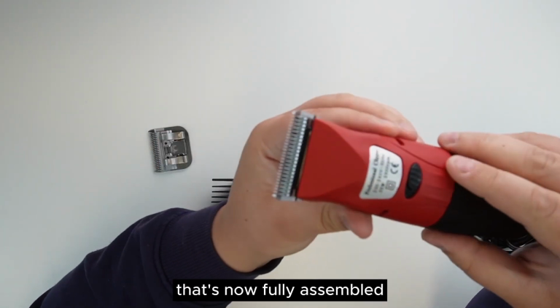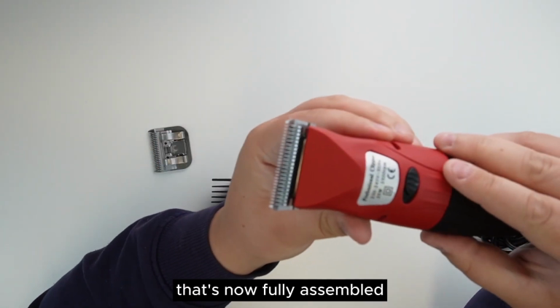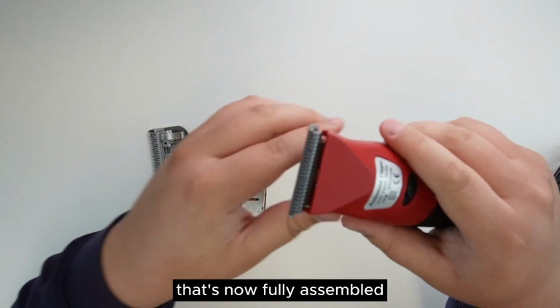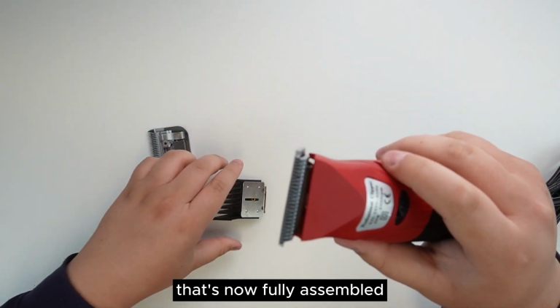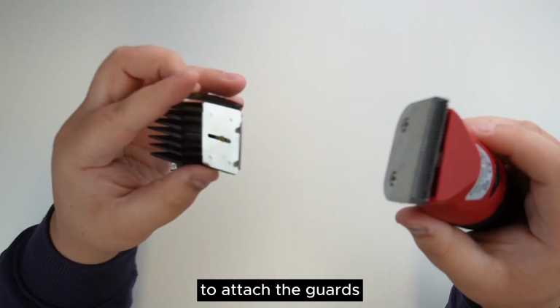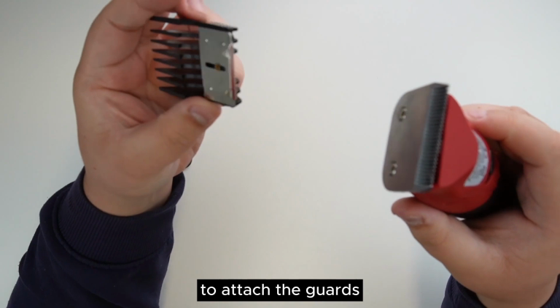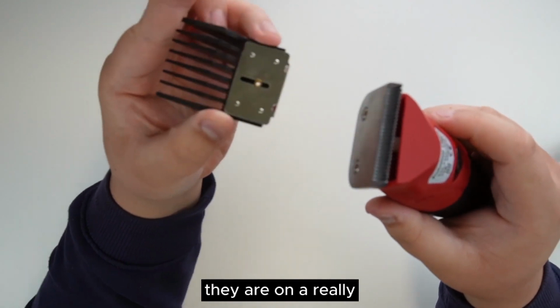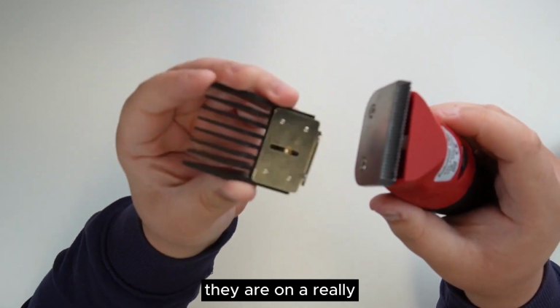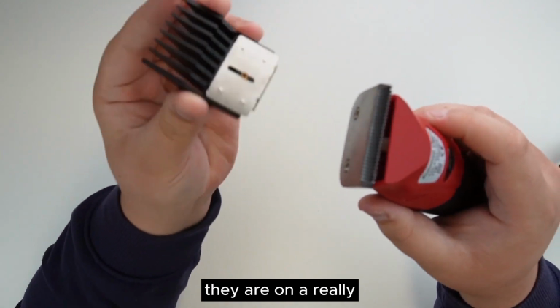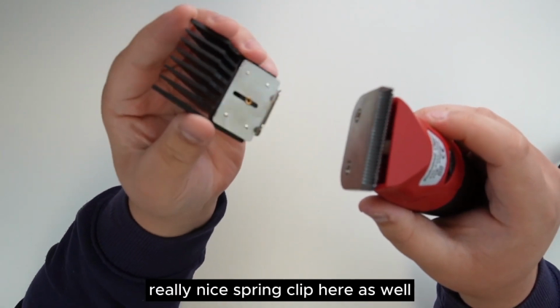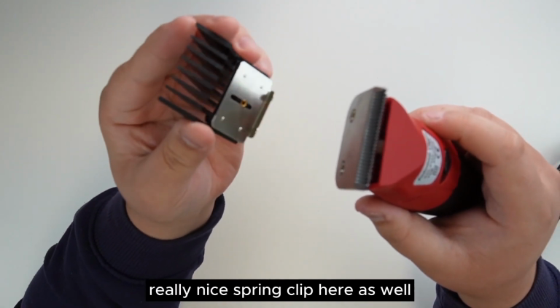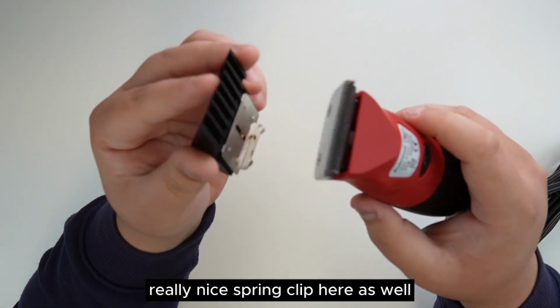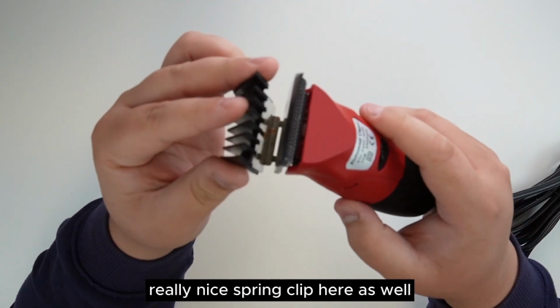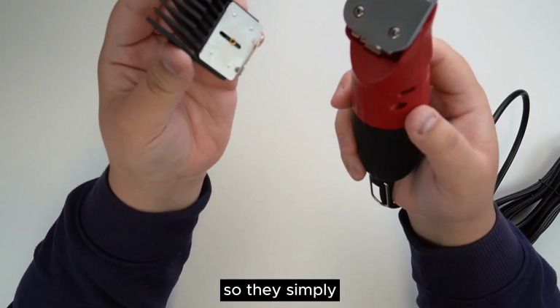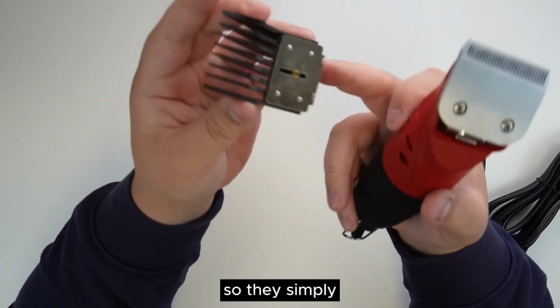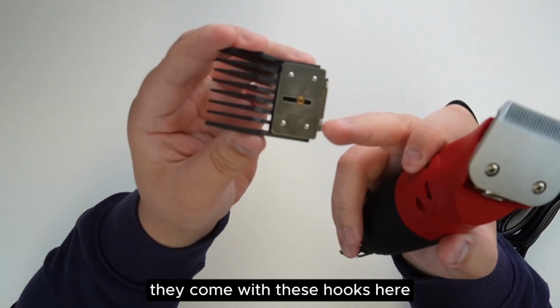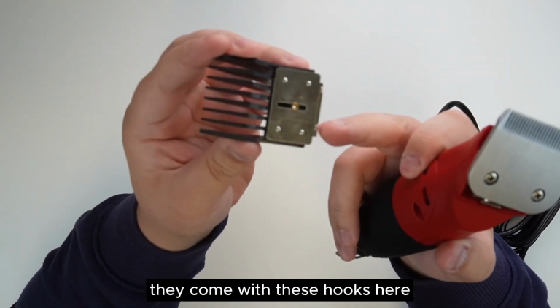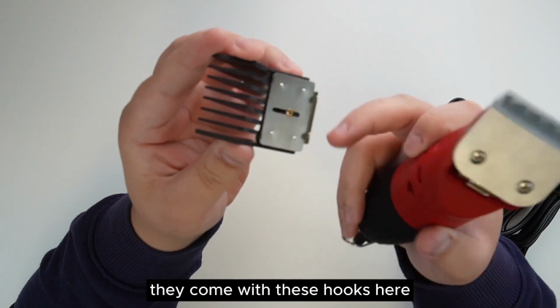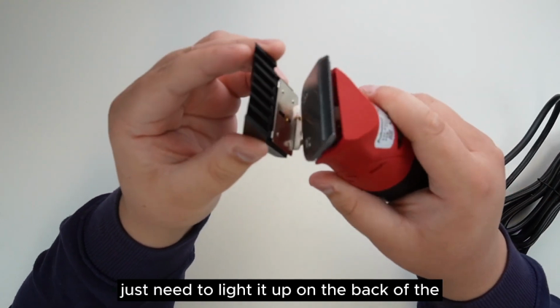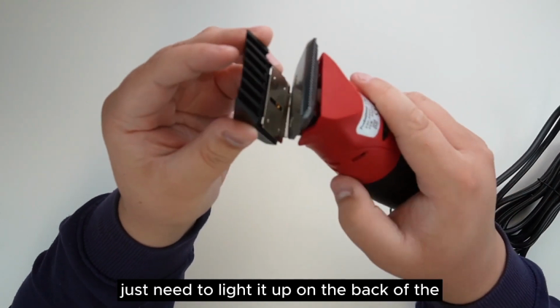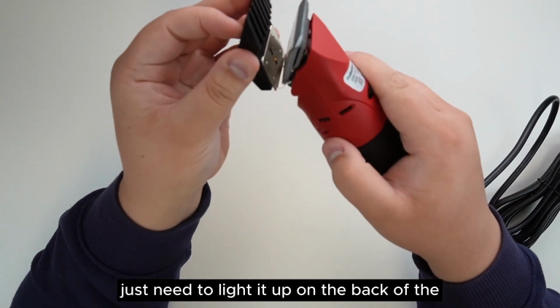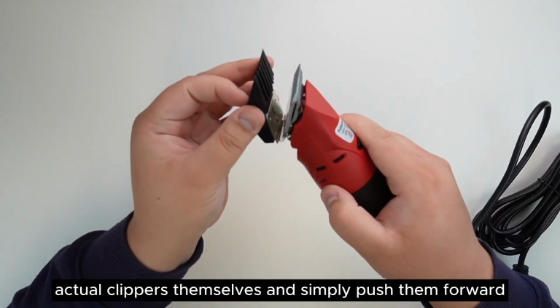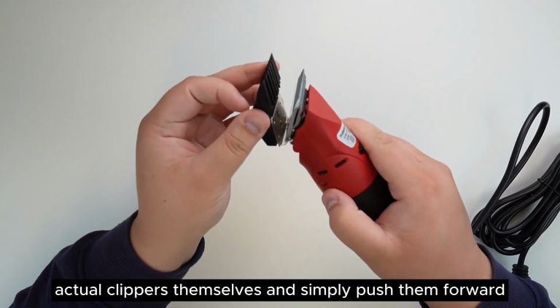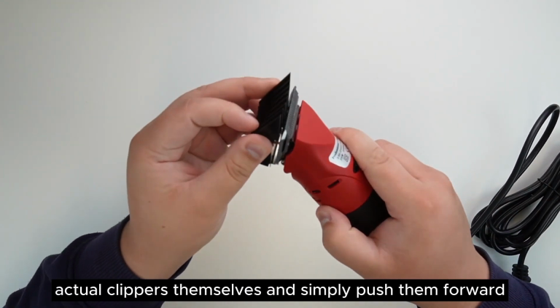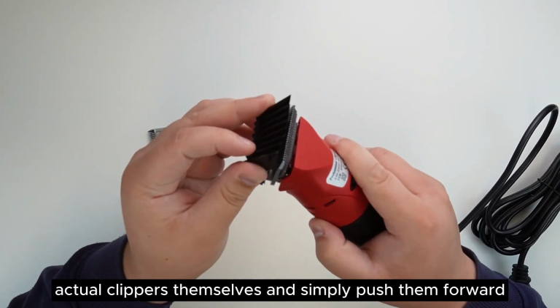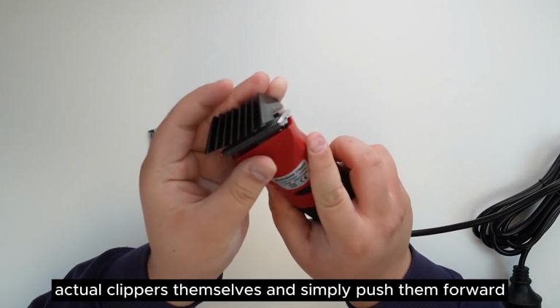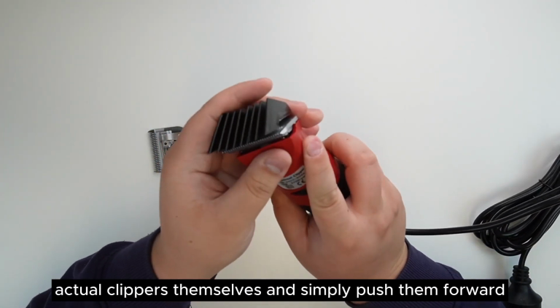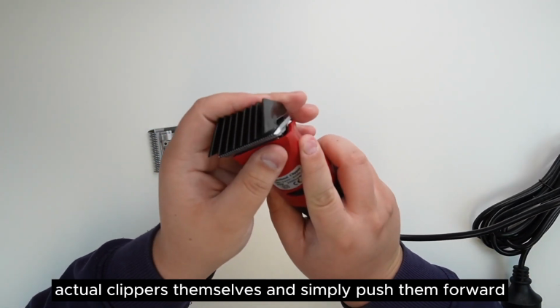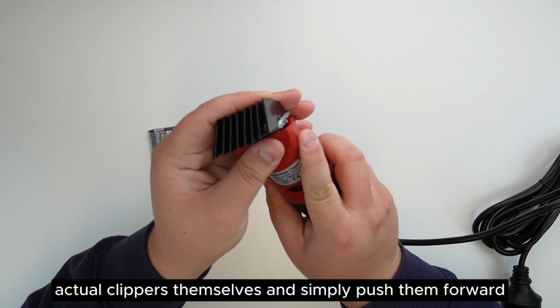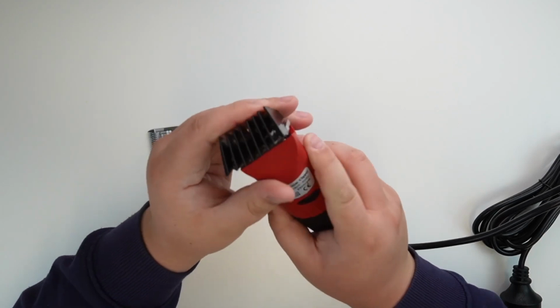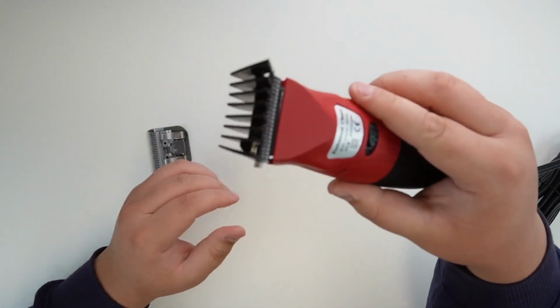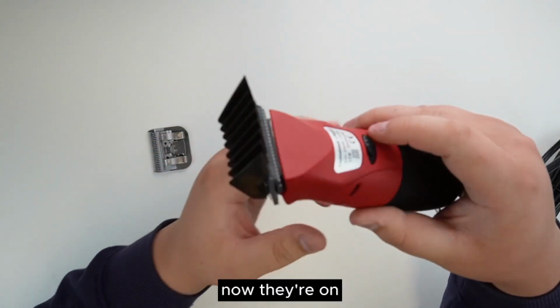That's now fully assembled. To attach the guards, they use a nice spring clip. They come with hooks that you just need to line up on the back of the clippers themselves and simply push them forward — and now they're on.